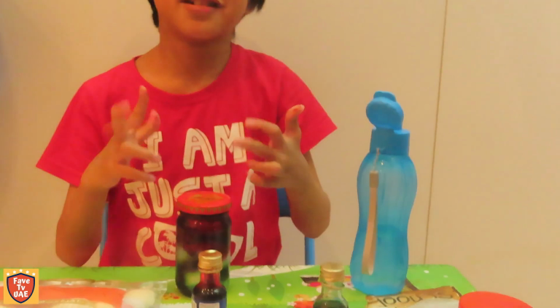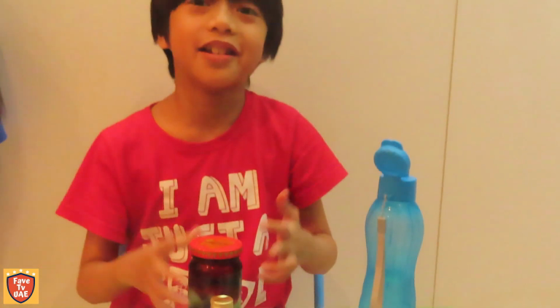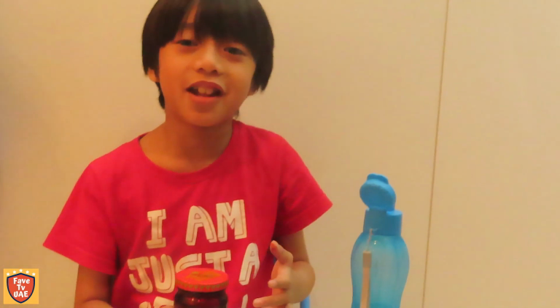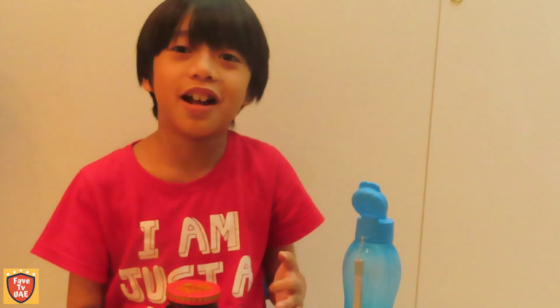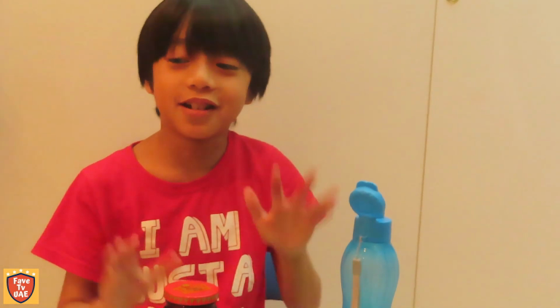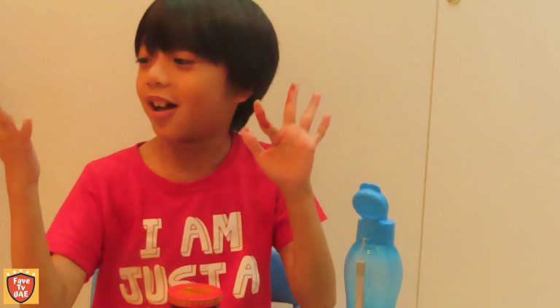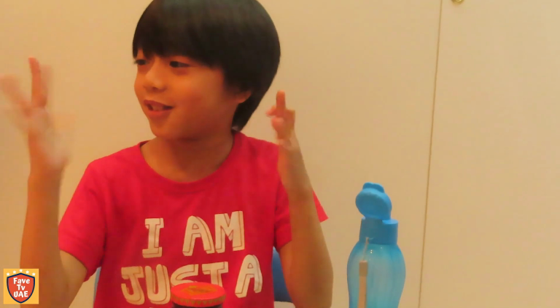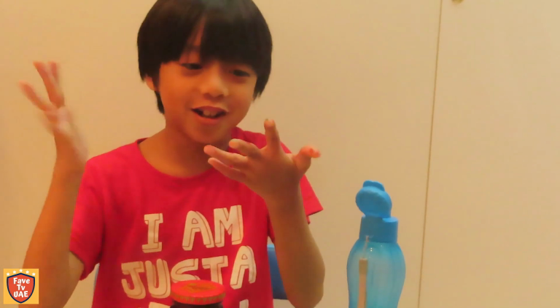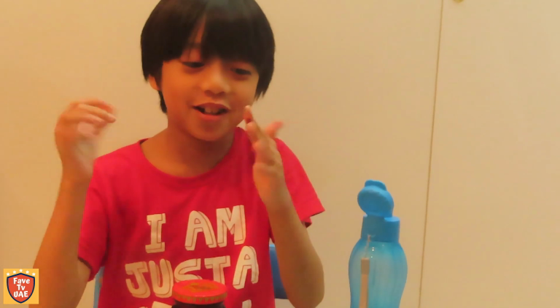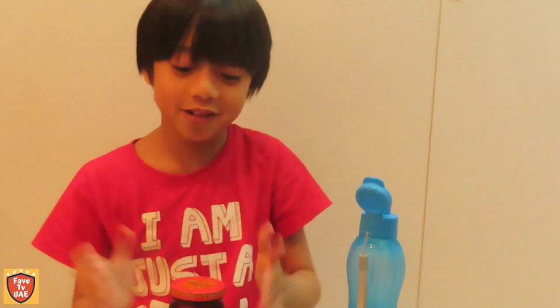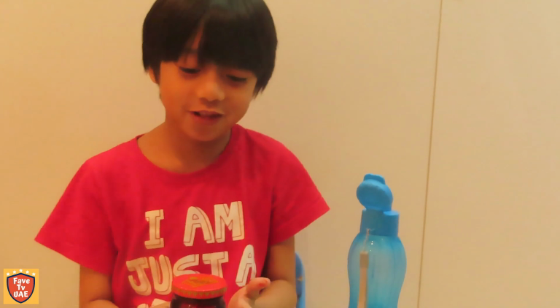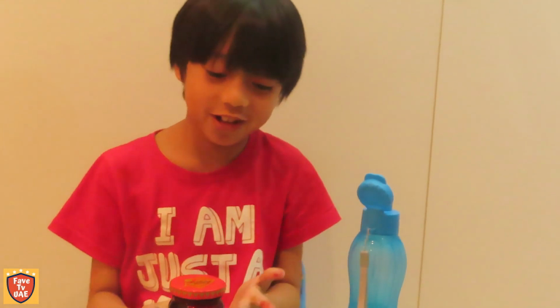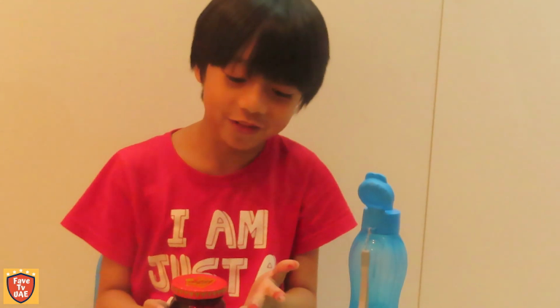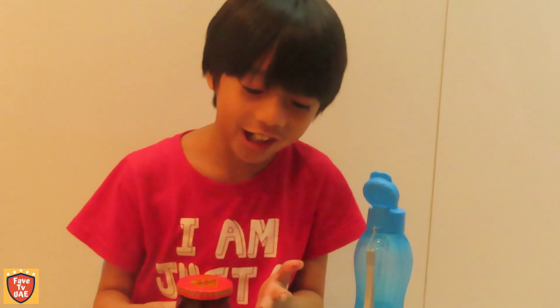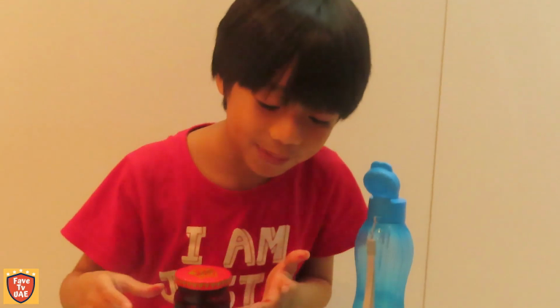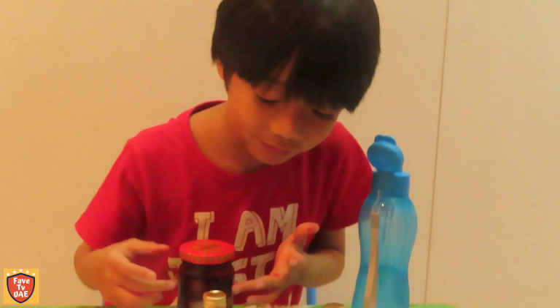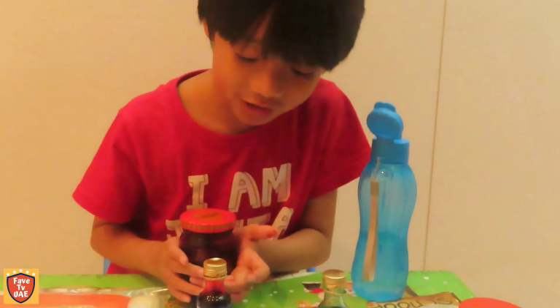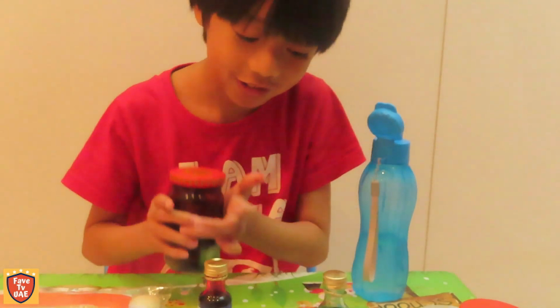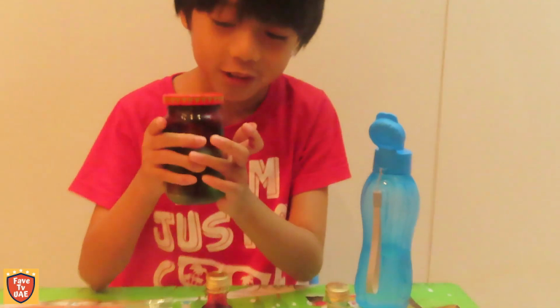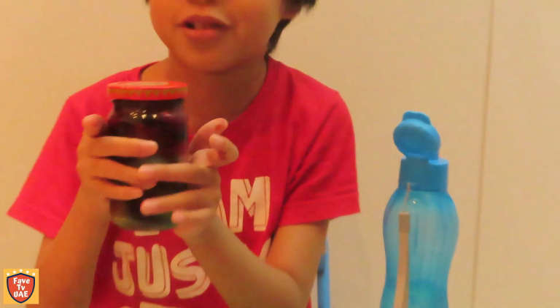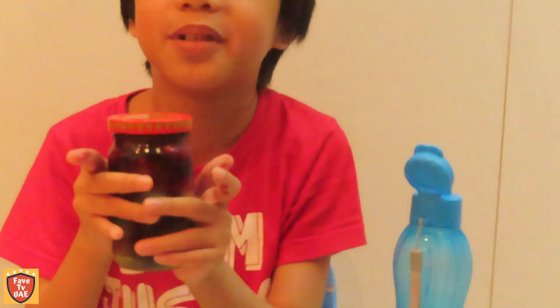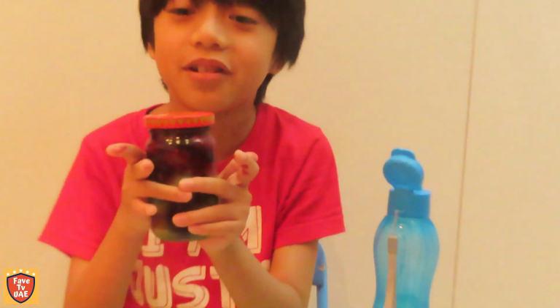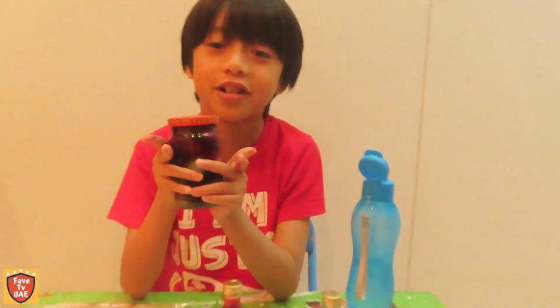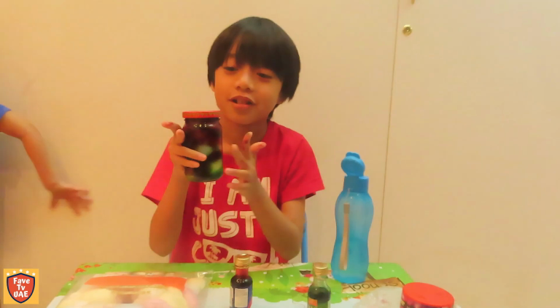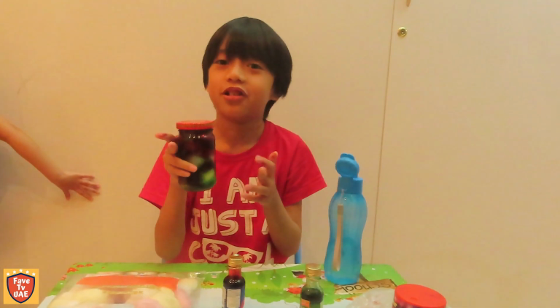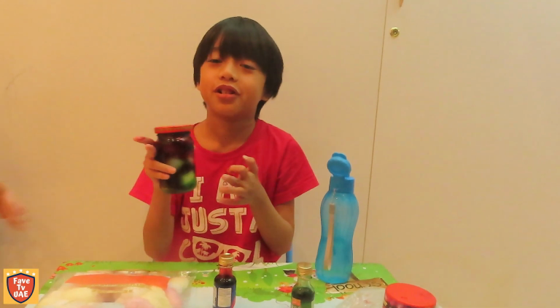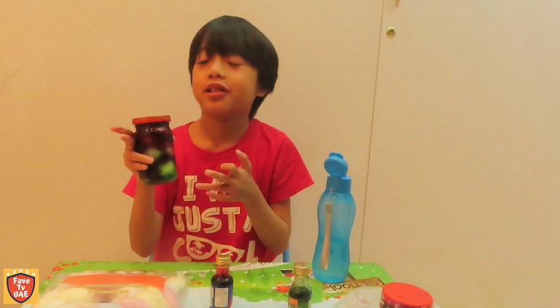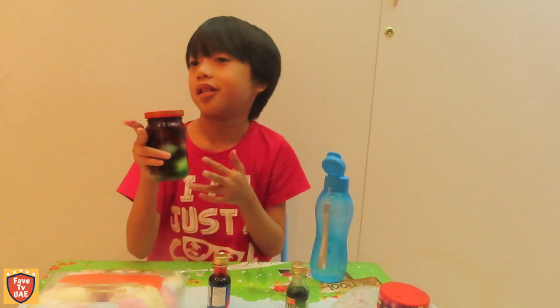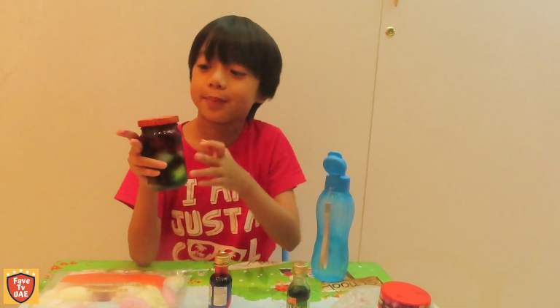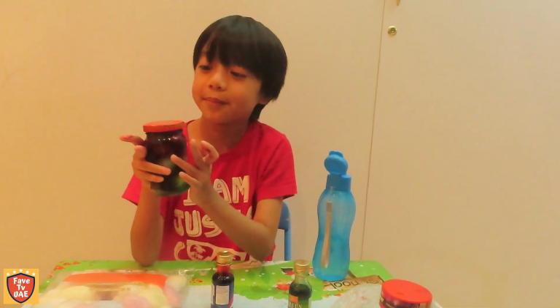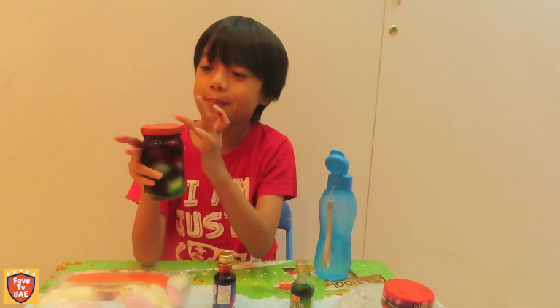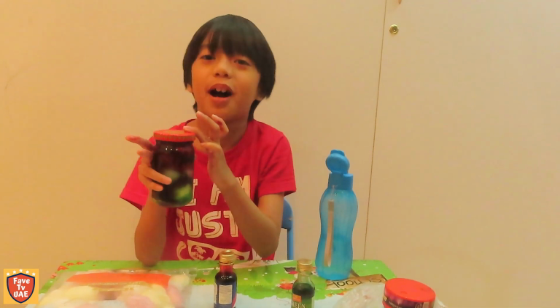So guys, look at my hand — it's dirty, I know. This is kind of a fun experiment for us. I hope you guys enjoyed this experiment. Bye-bye.